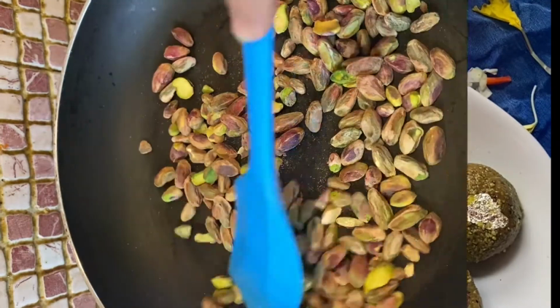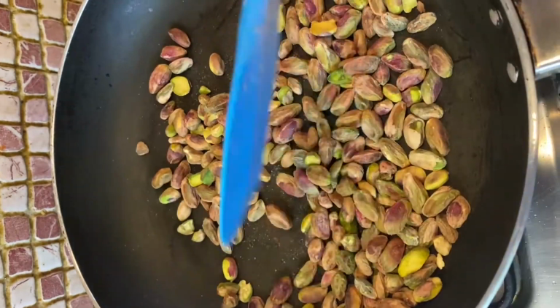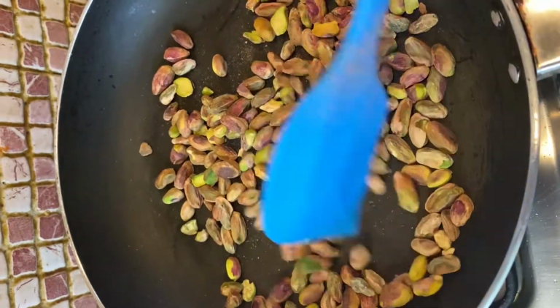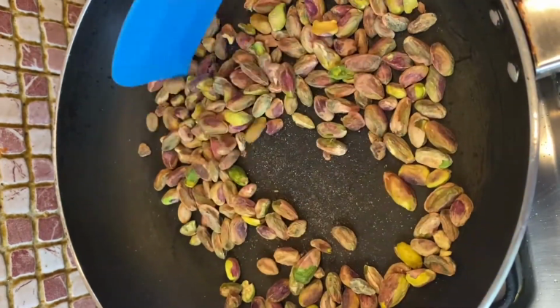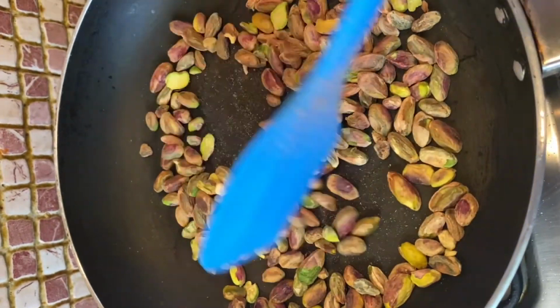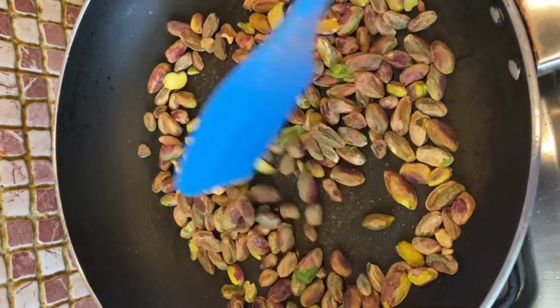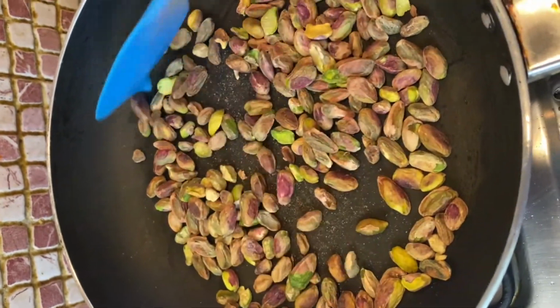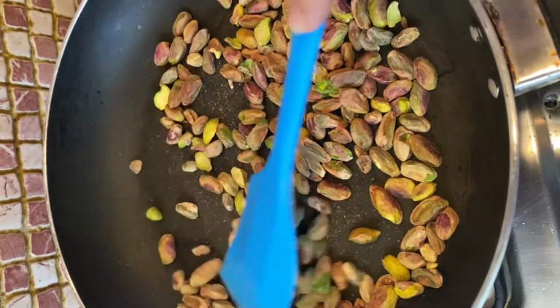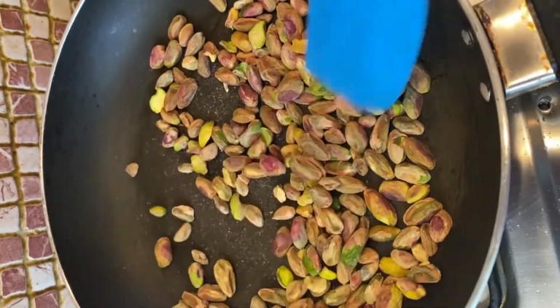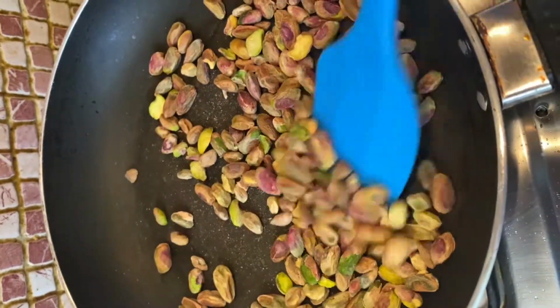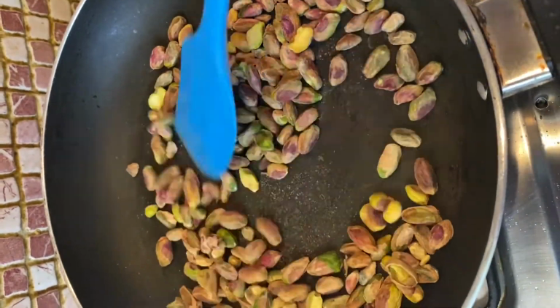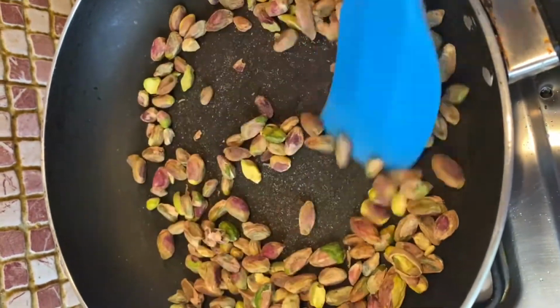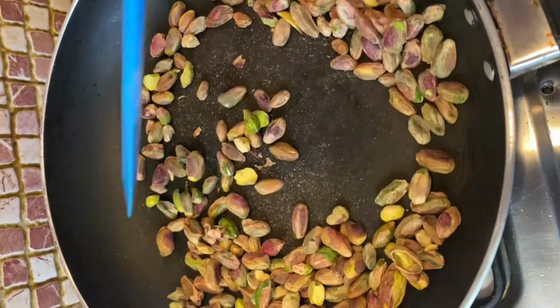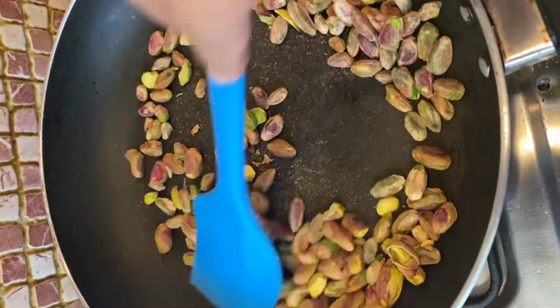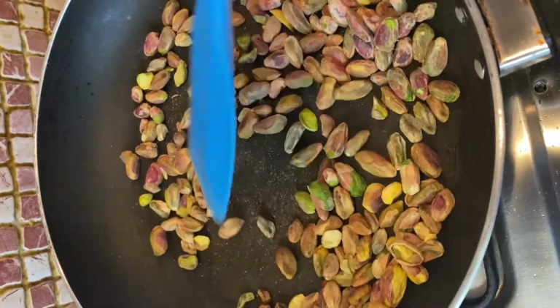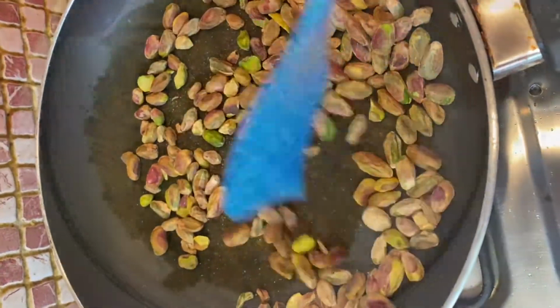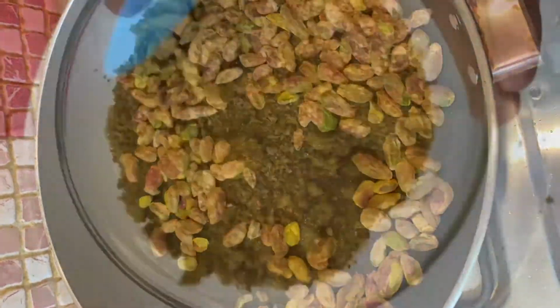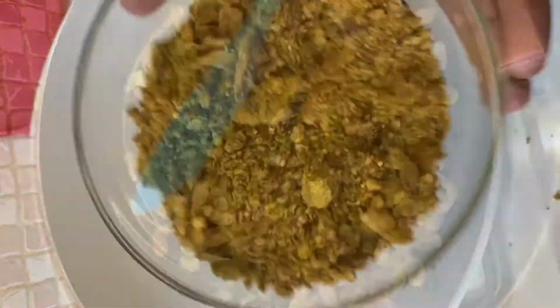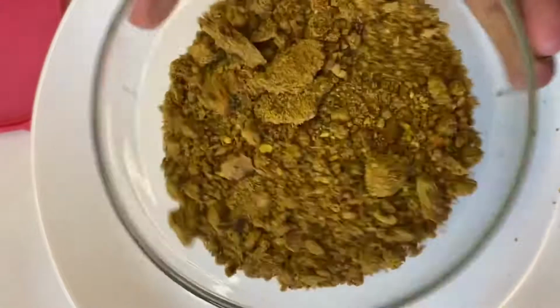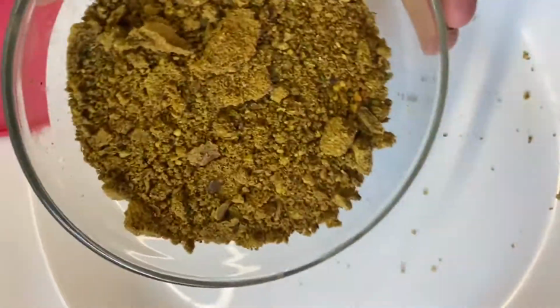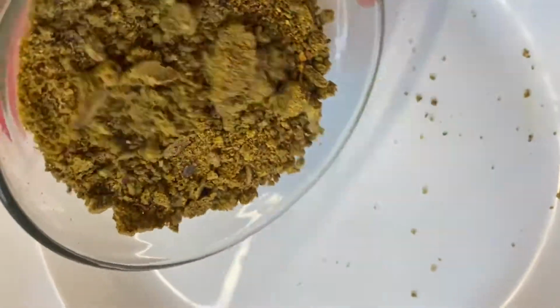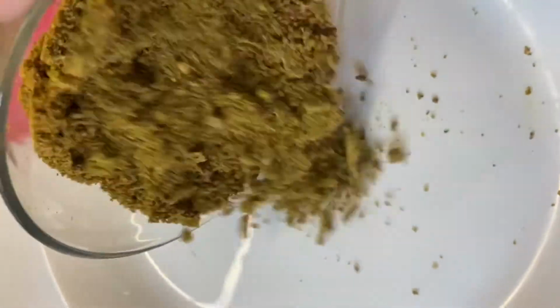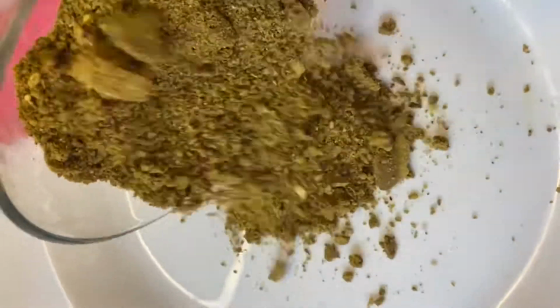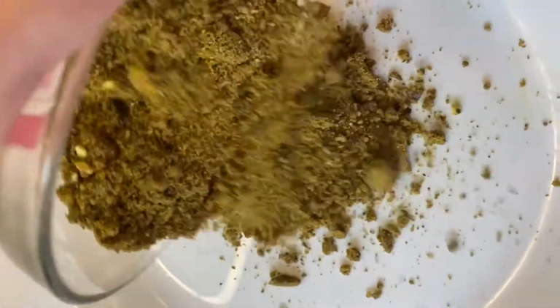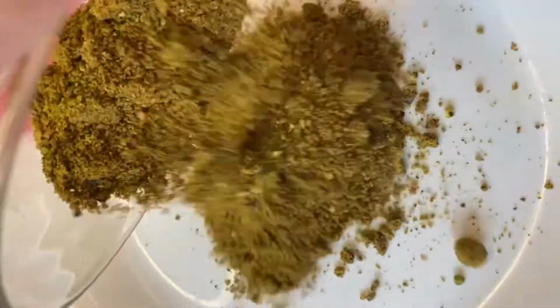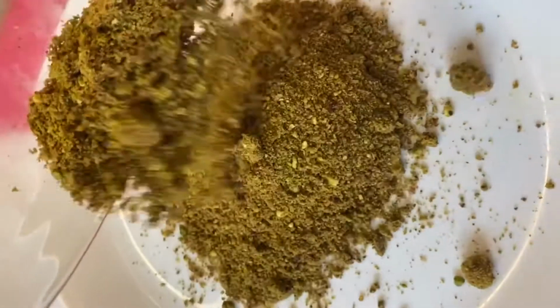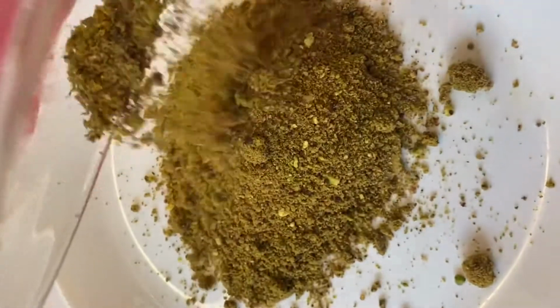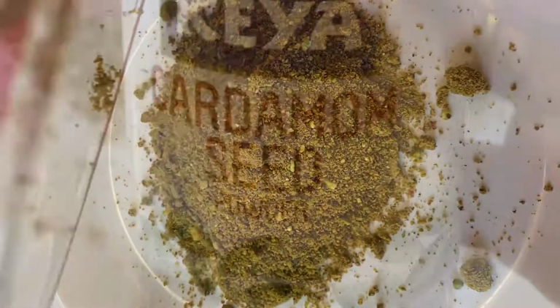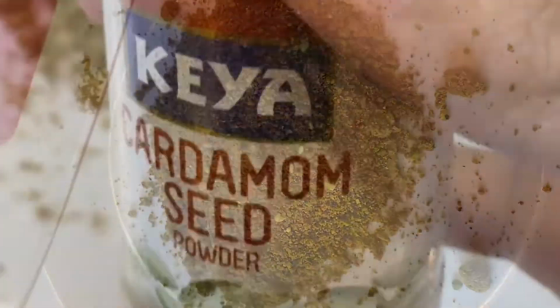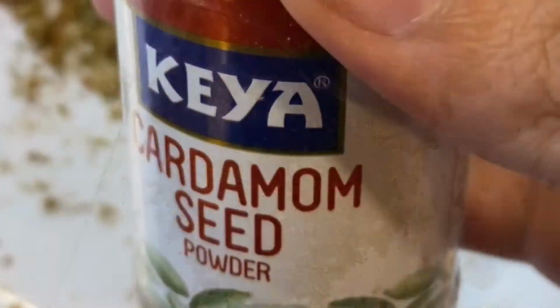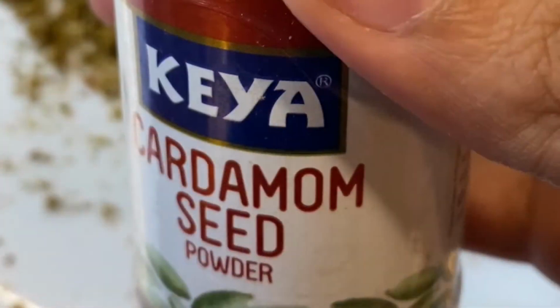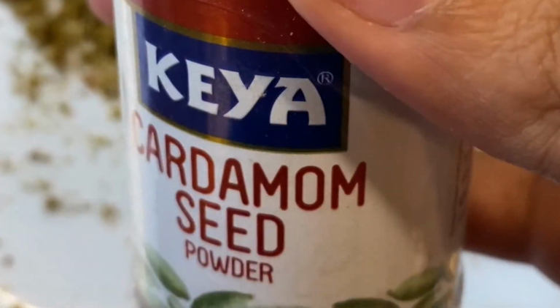We will take a lot of pista and dry roast it for about 10 minutes. When it is dry, we will grind it and make a fine powder.